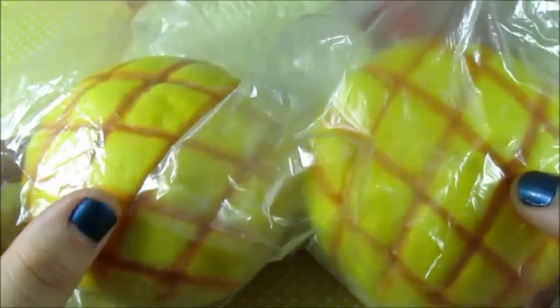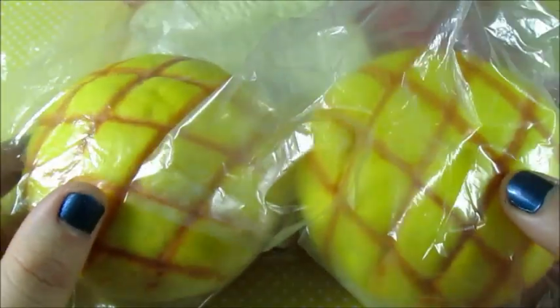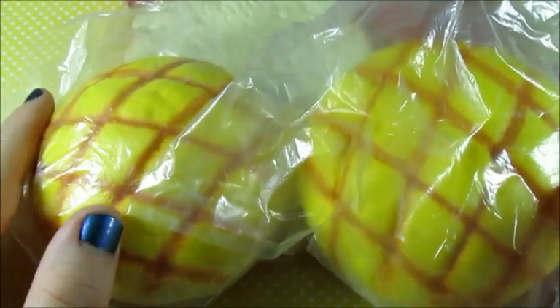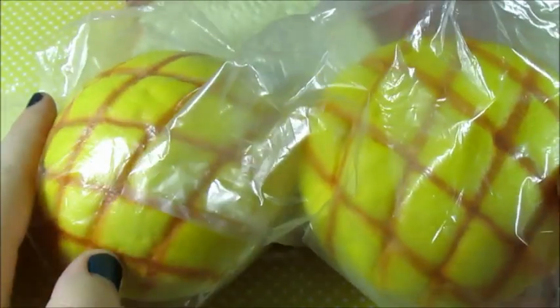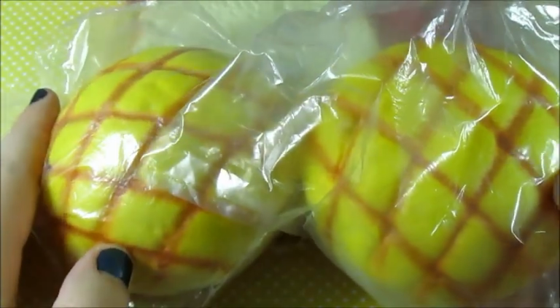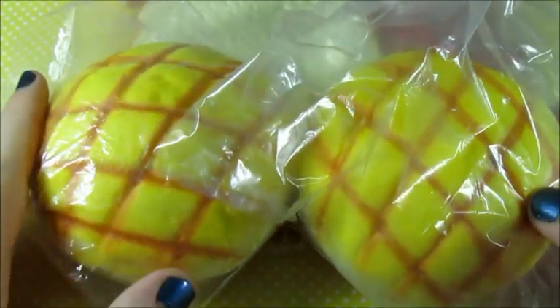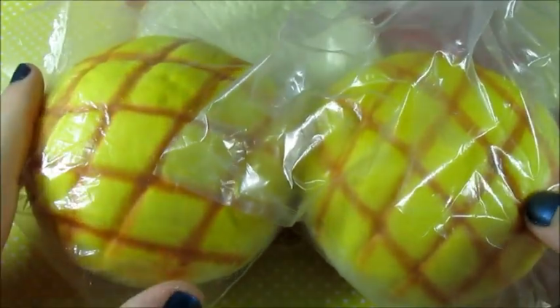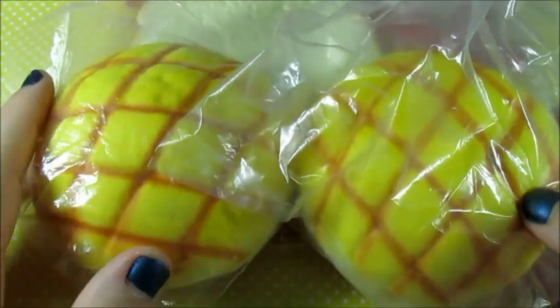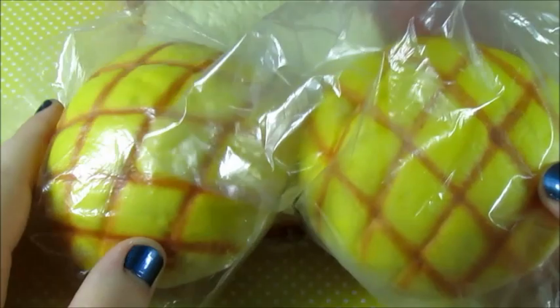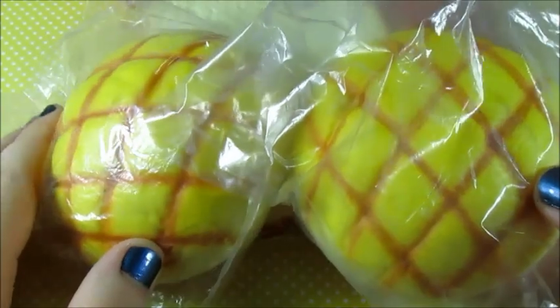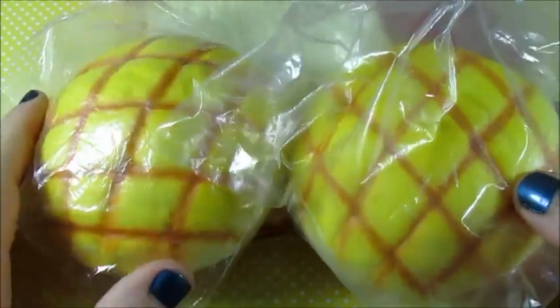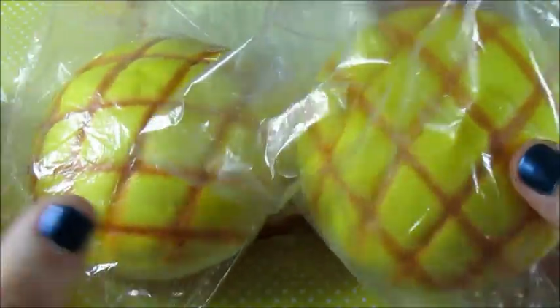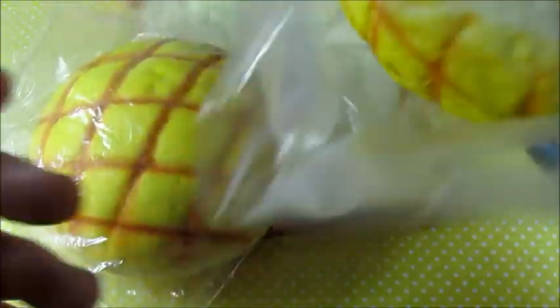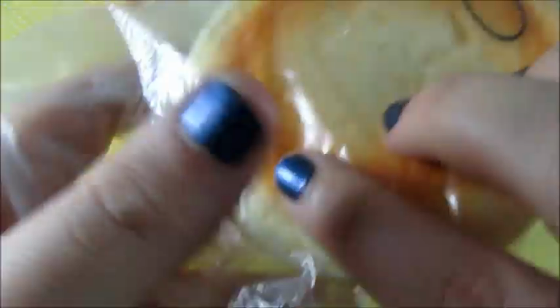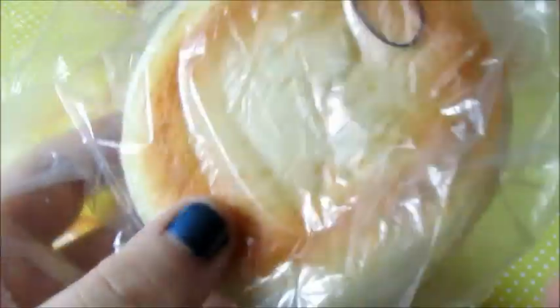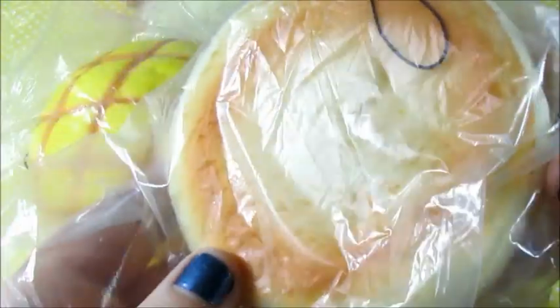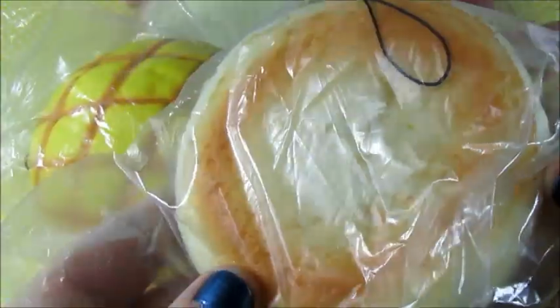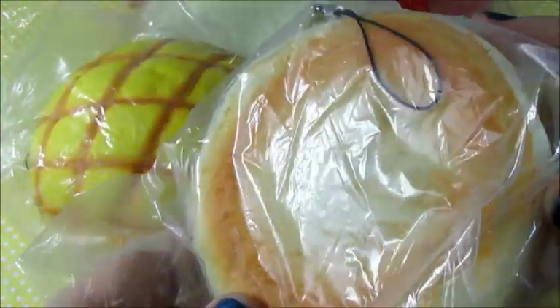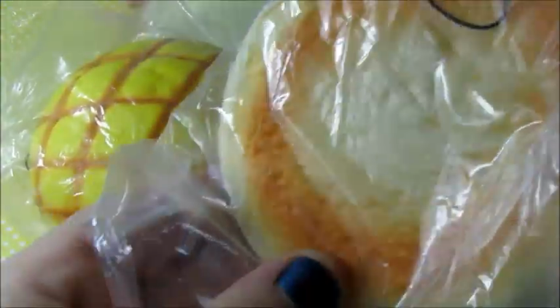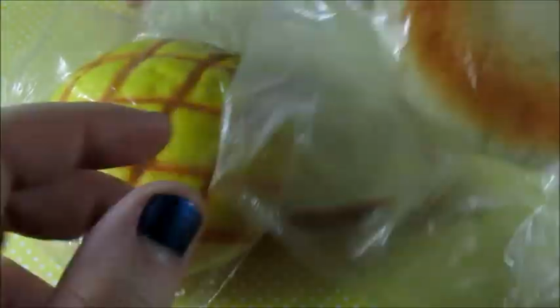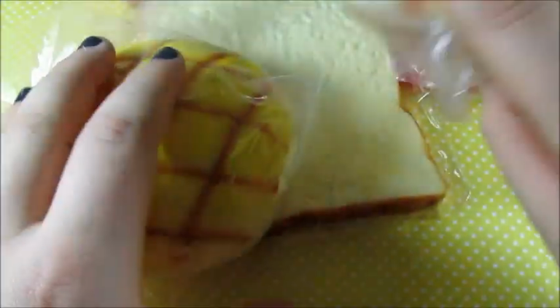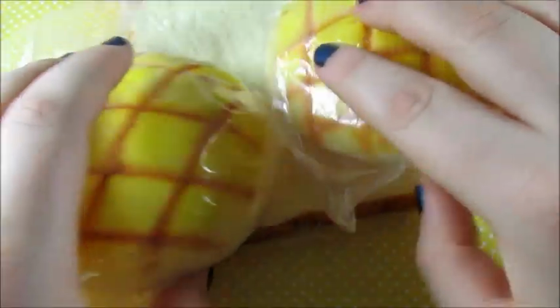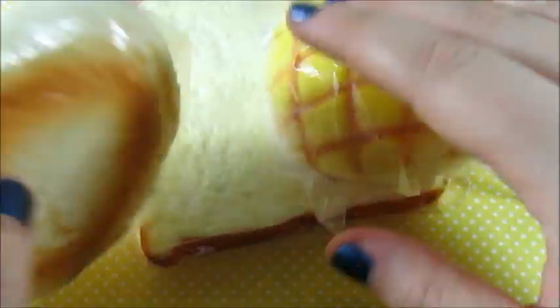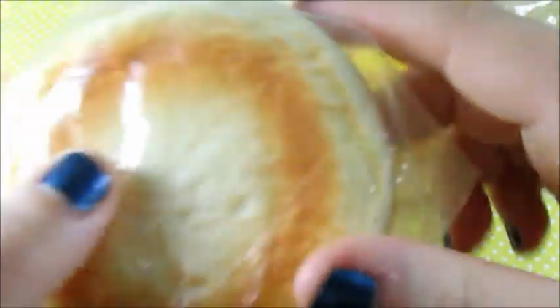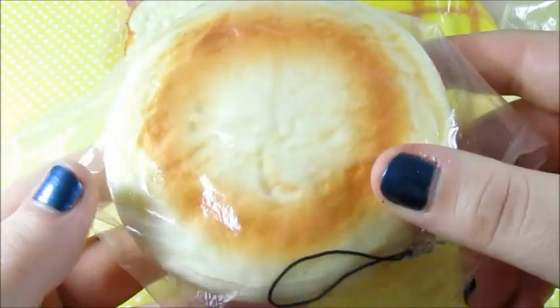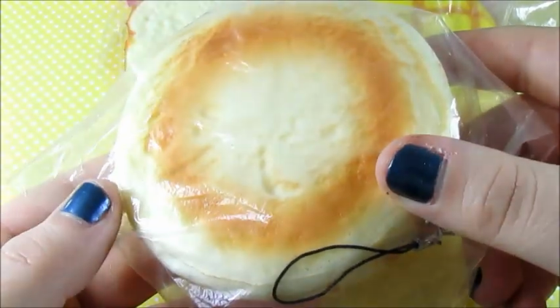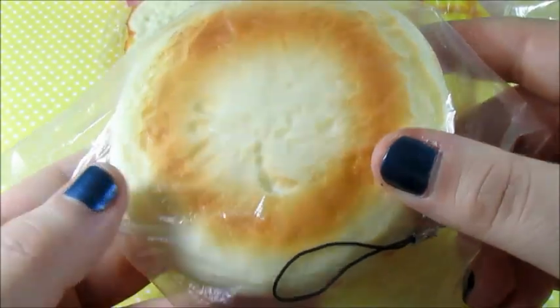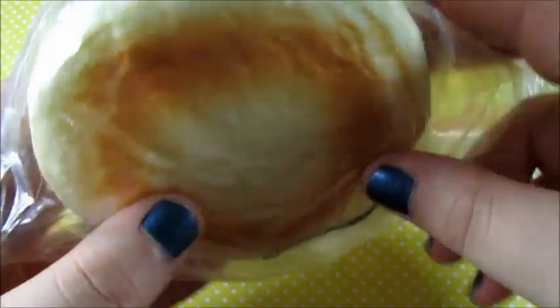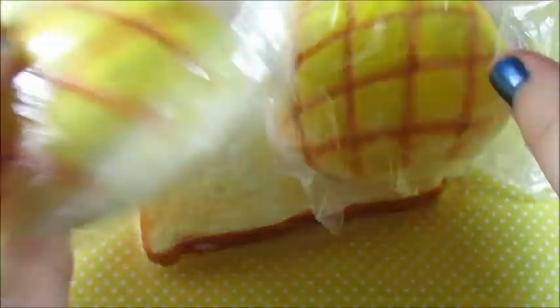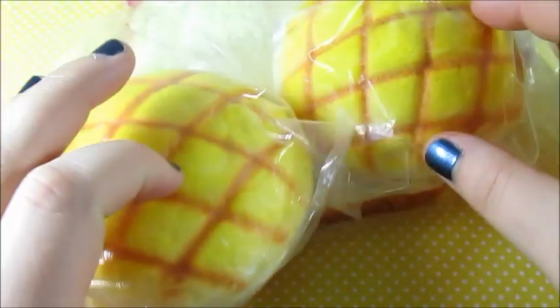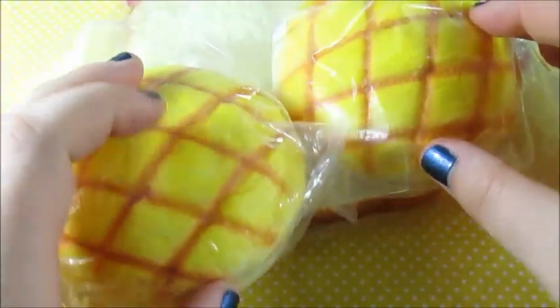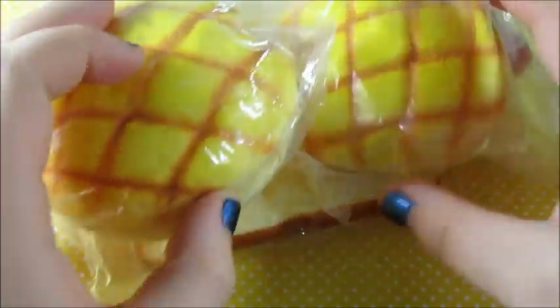The next things we are trading for are these two DIY melon buns. Here's just what the bottom looks like of this one and then of this one. There are those.